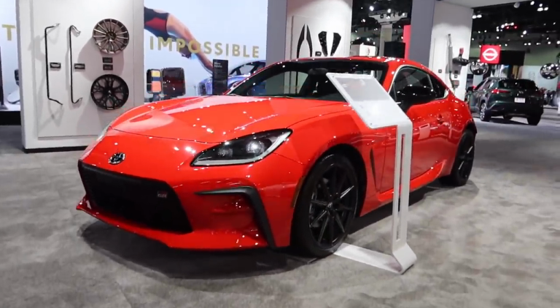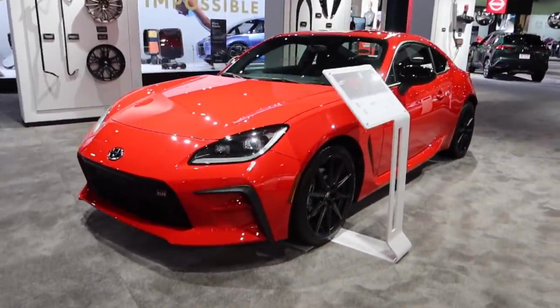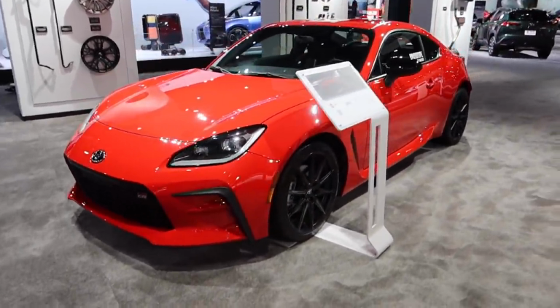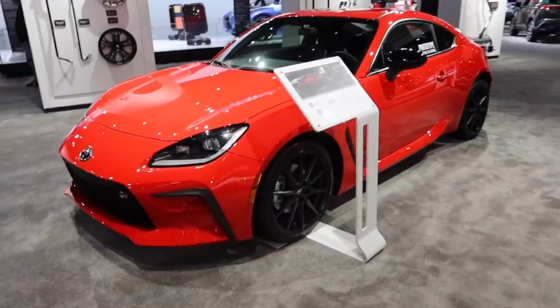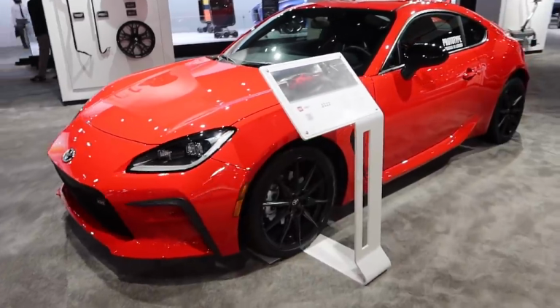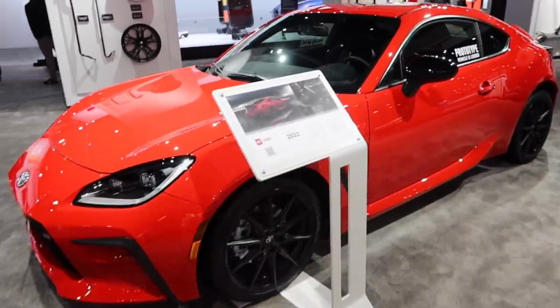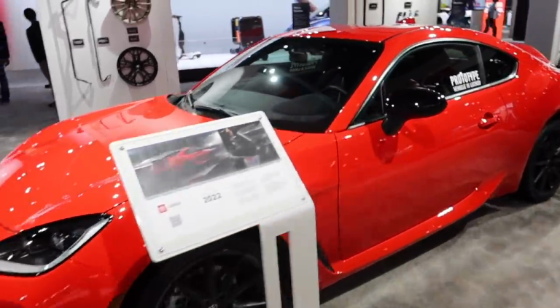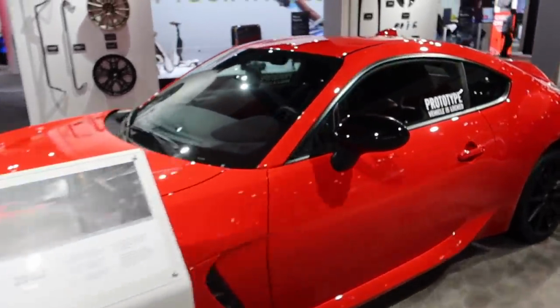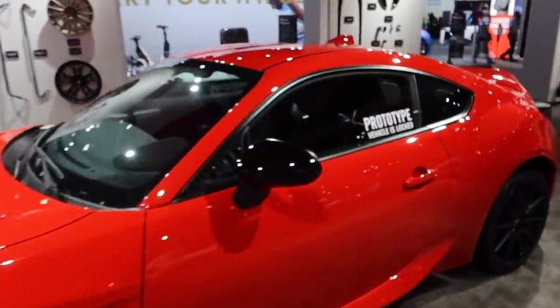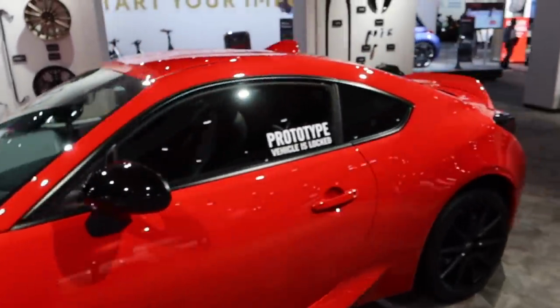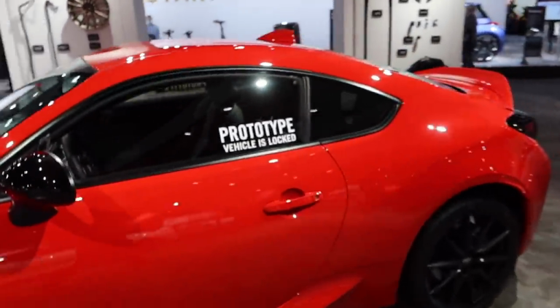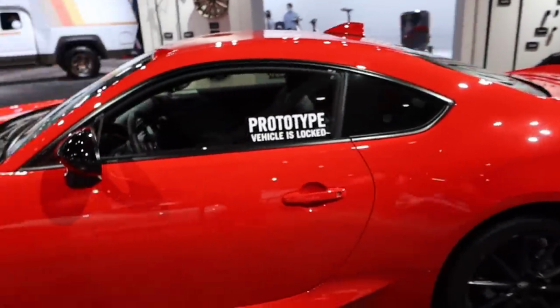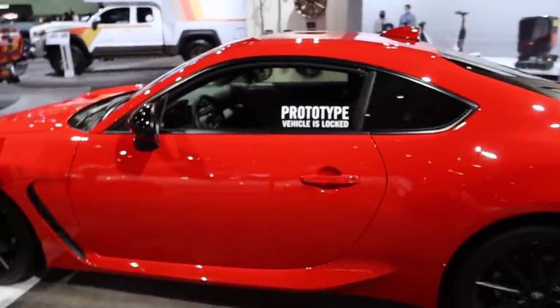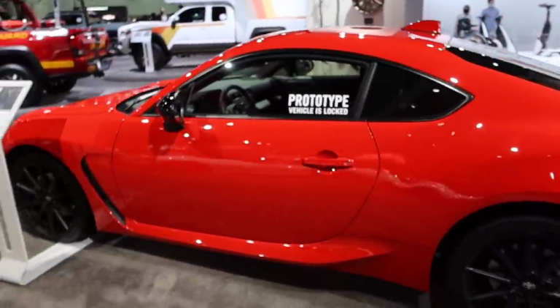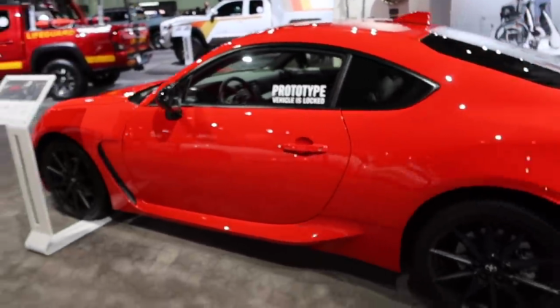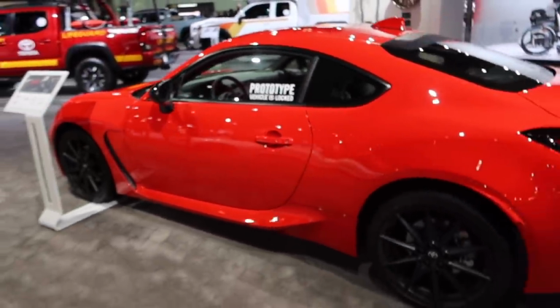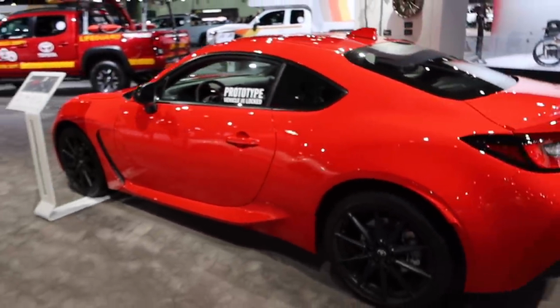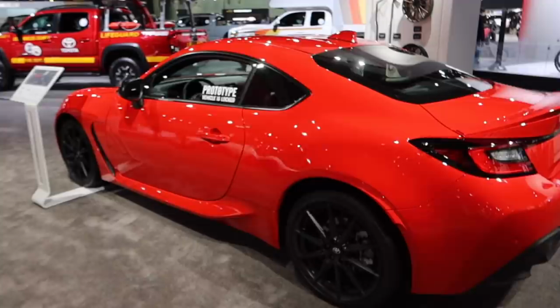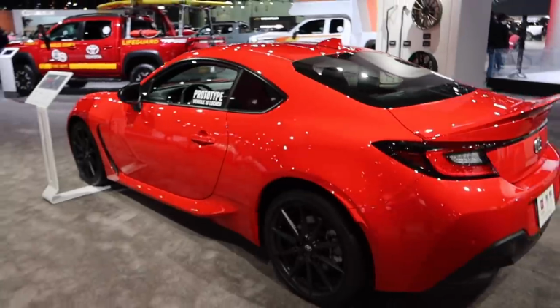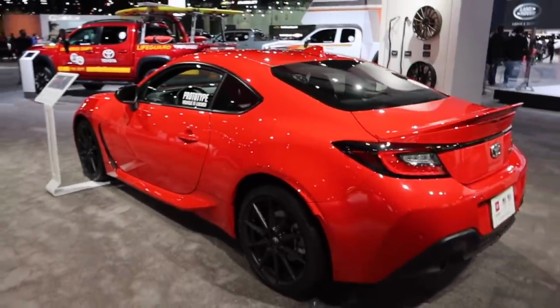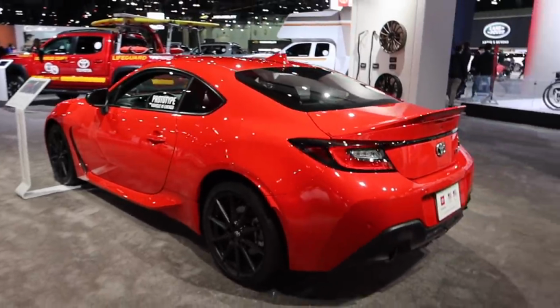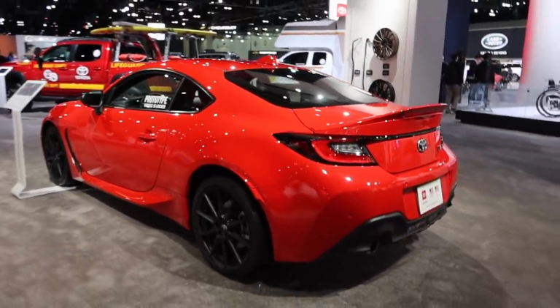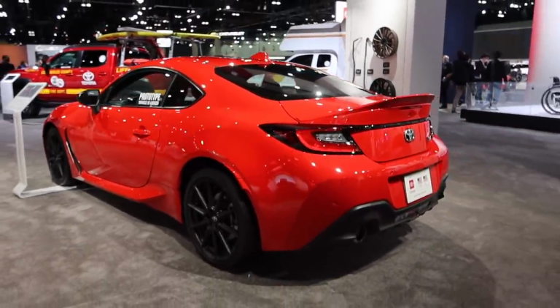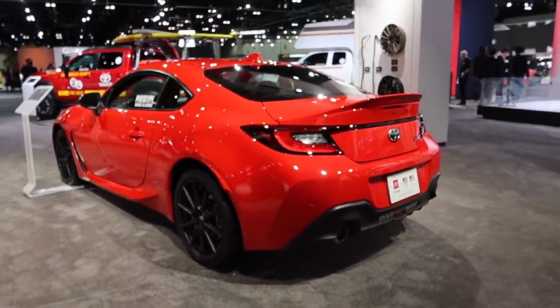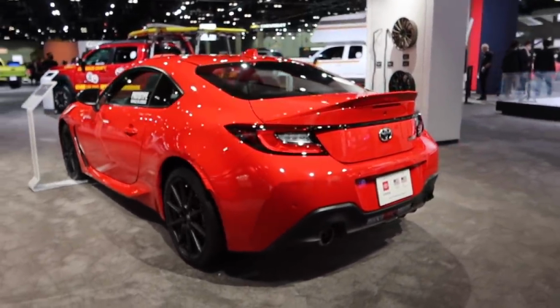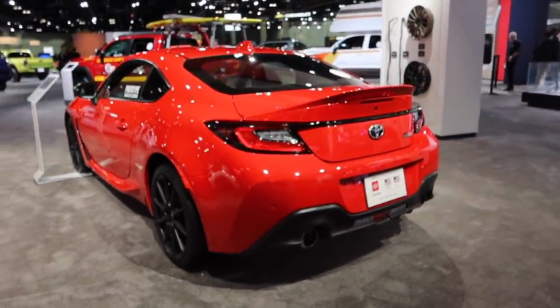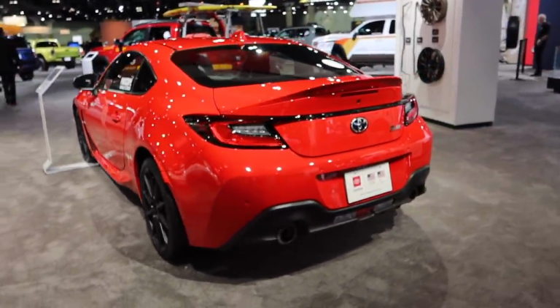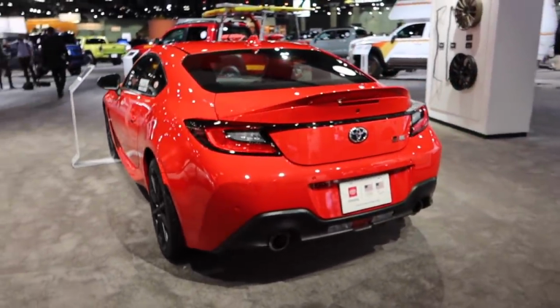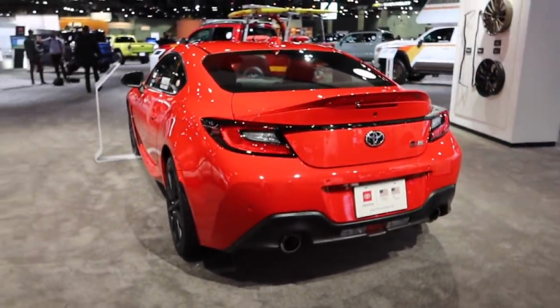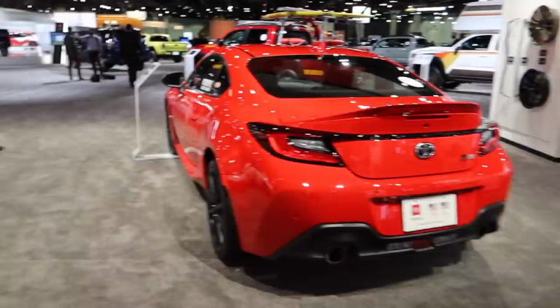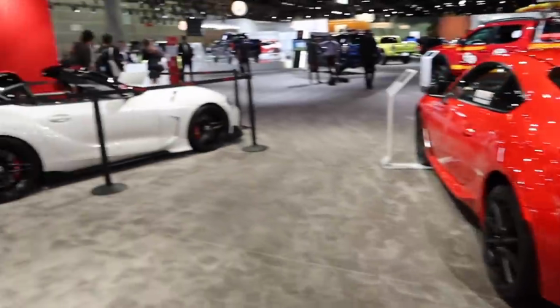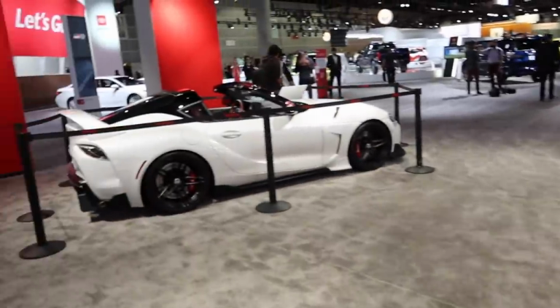2.4 liter four-cylinder making 228 horsepower. It's actually got a limited slip rear differential which is awesome, and you can get it with a six speed manual transmission. Pretty cool car for the money.